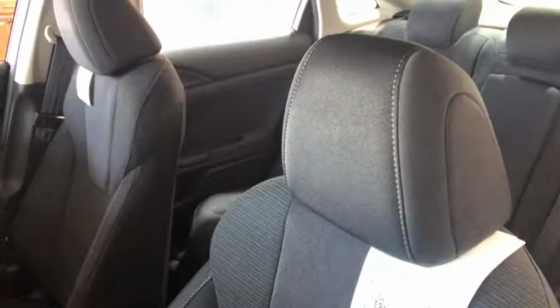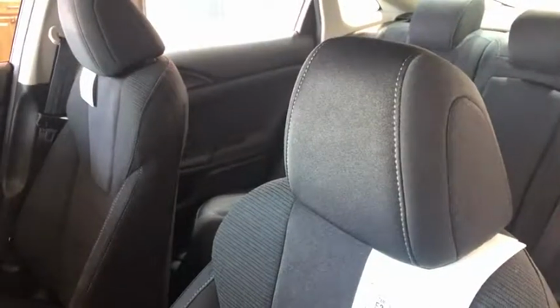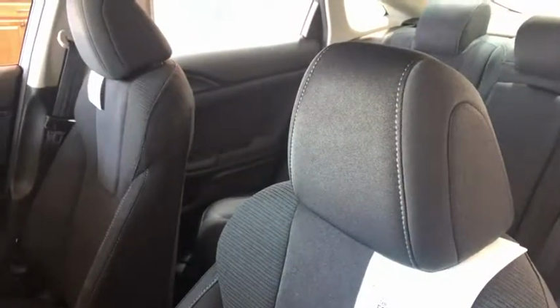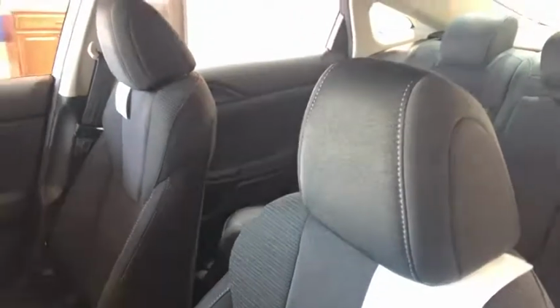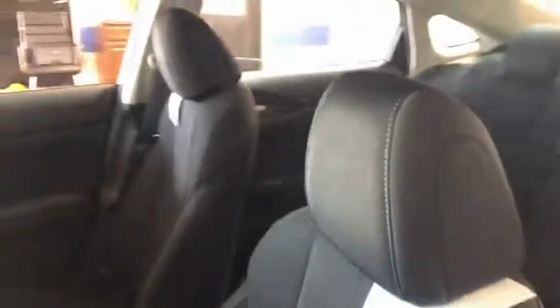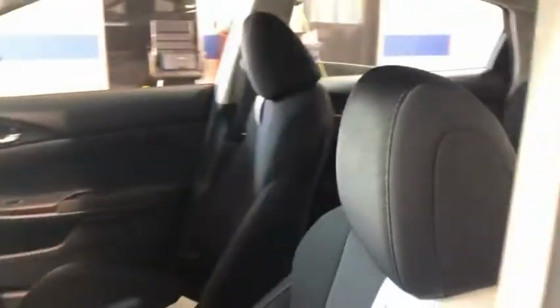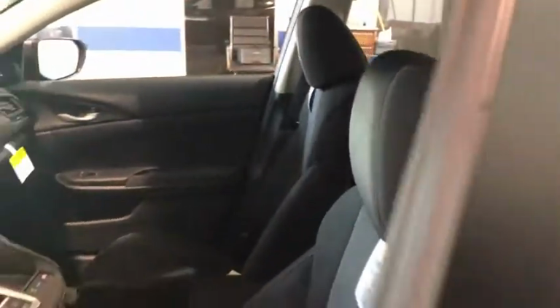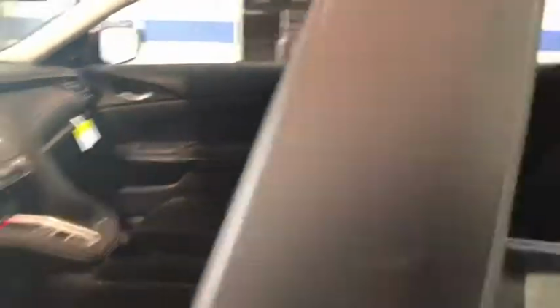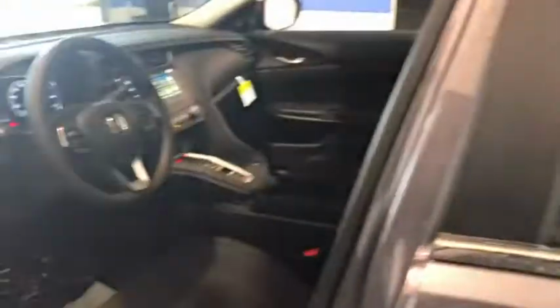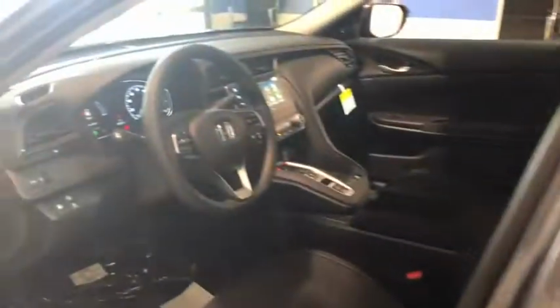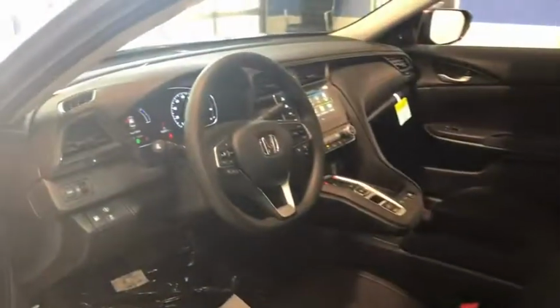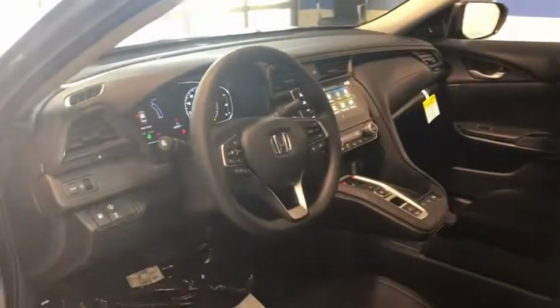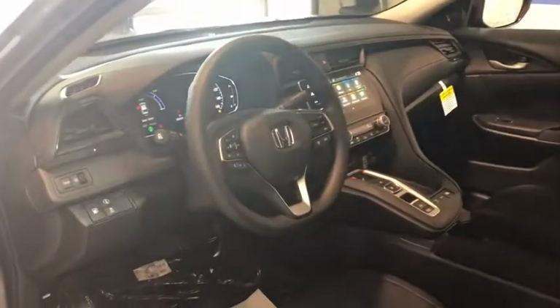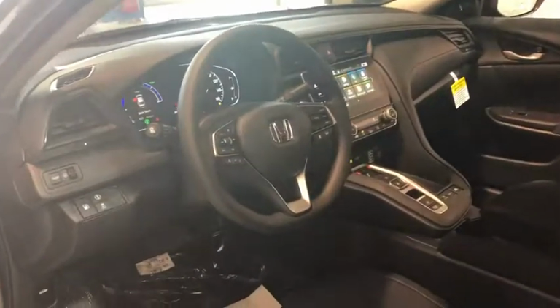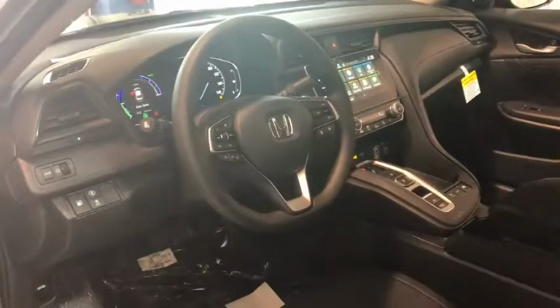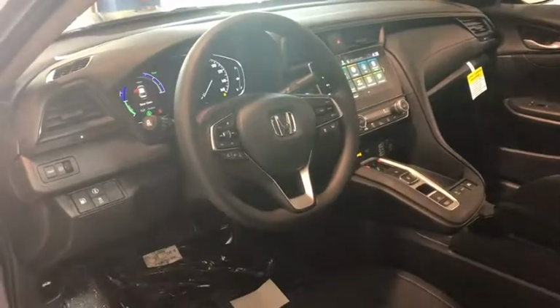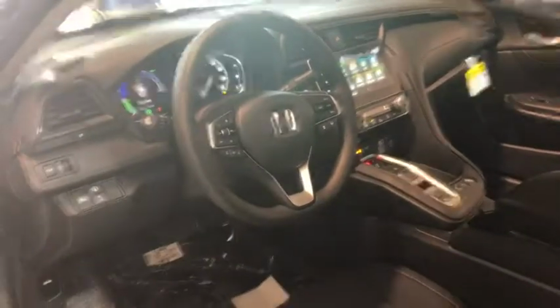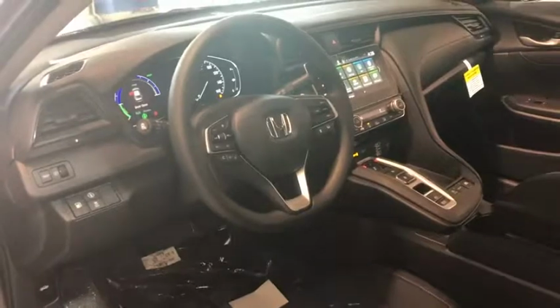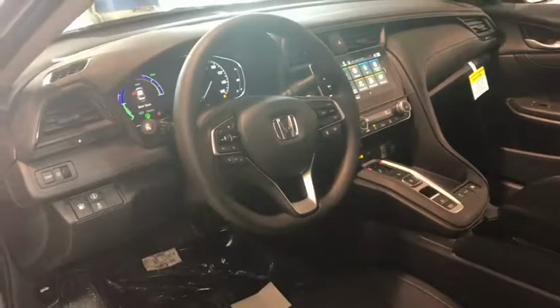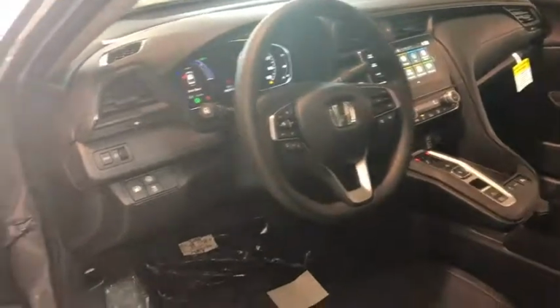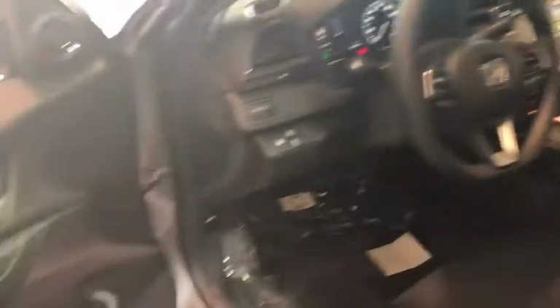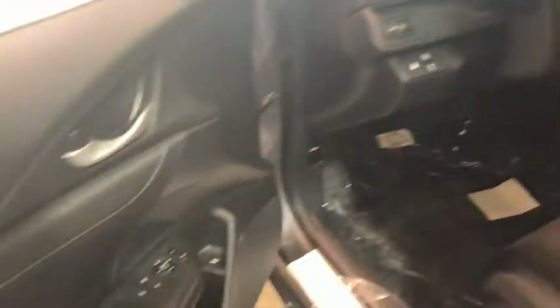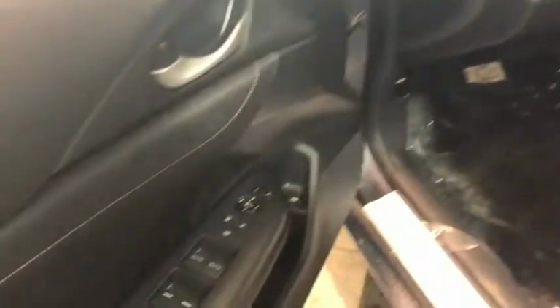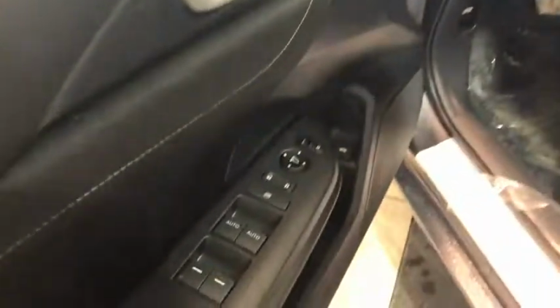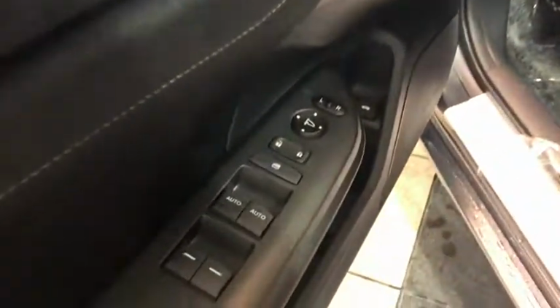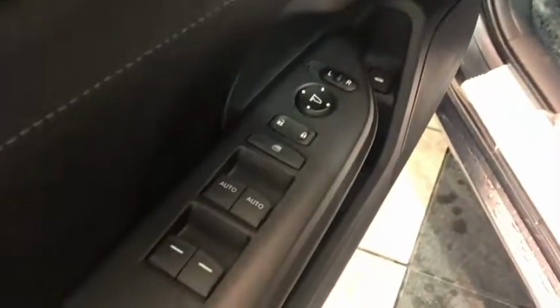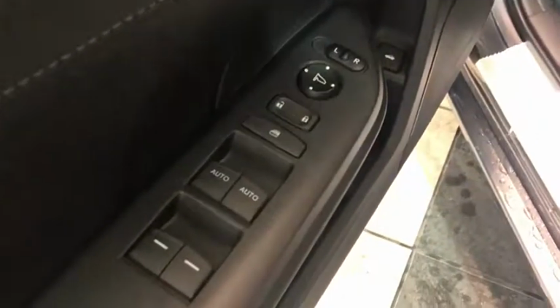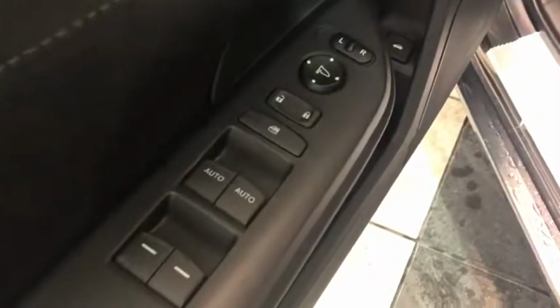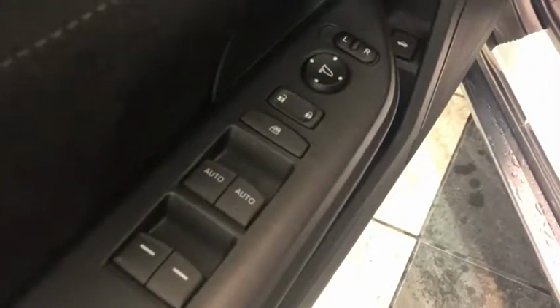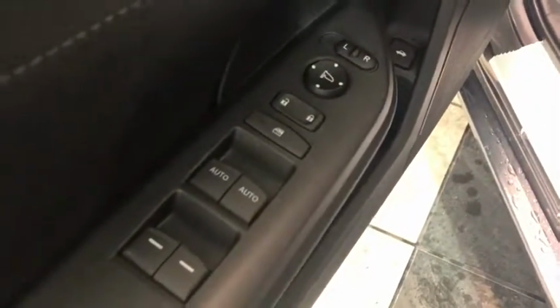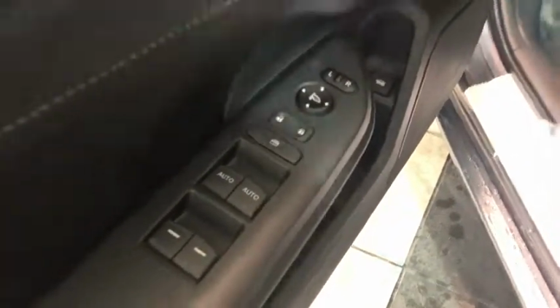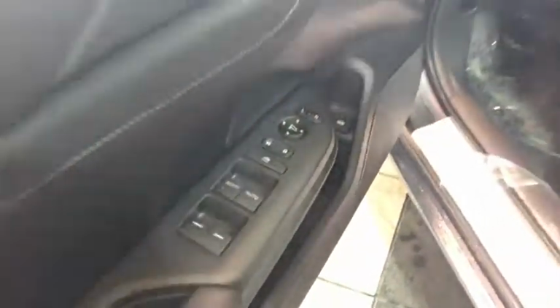Traction control, dual airbags, power steering, alloy wheels, four-wheel disc brakes, eight speakers, electronic stability control, security system.